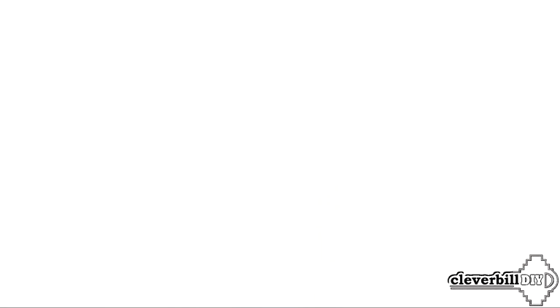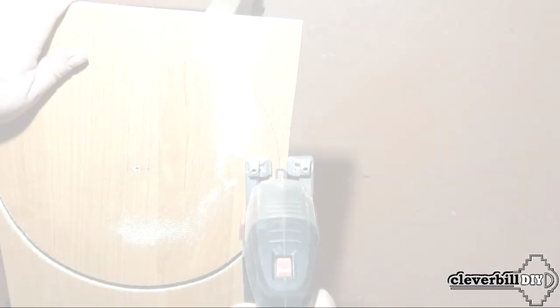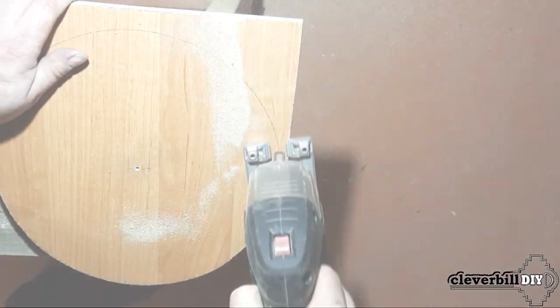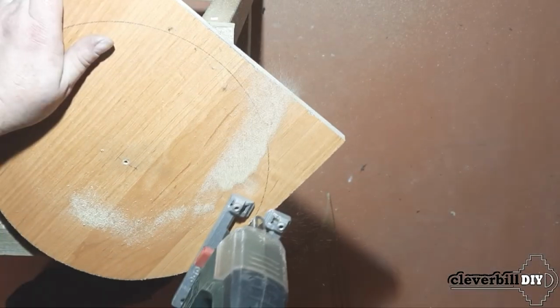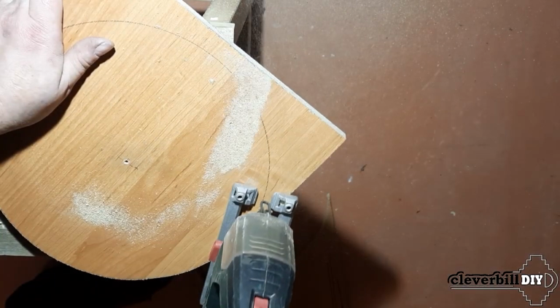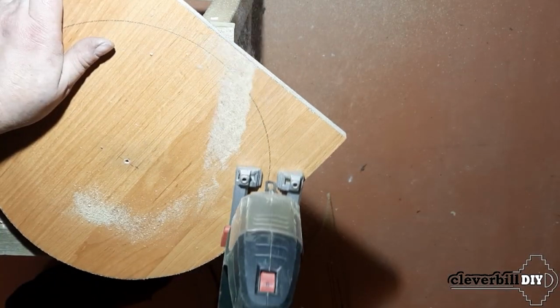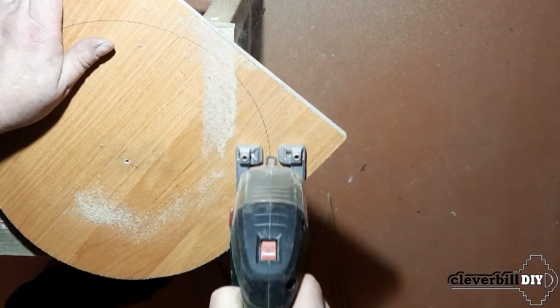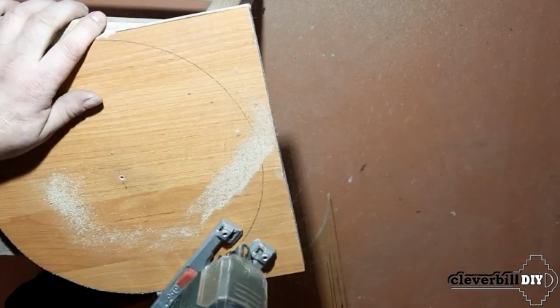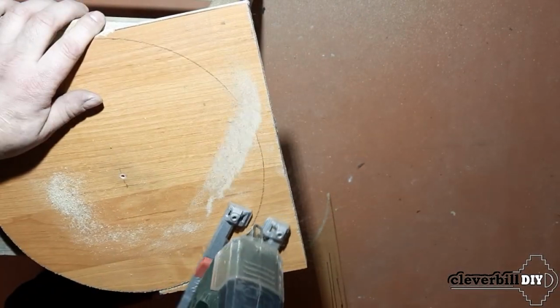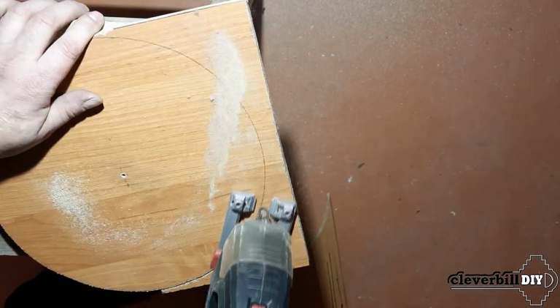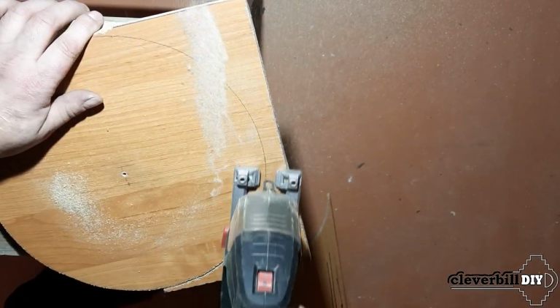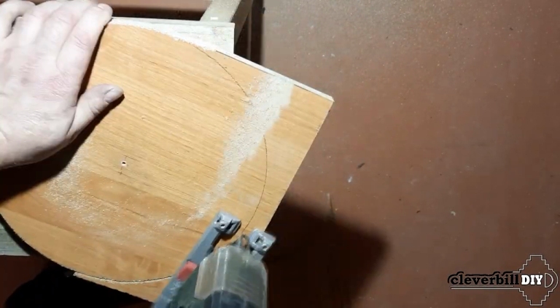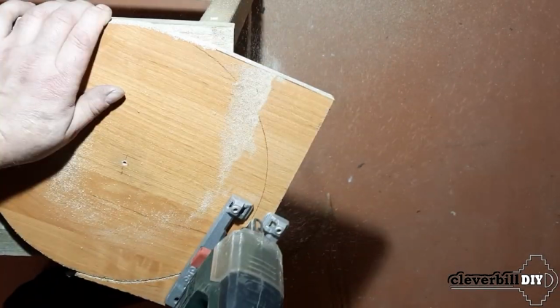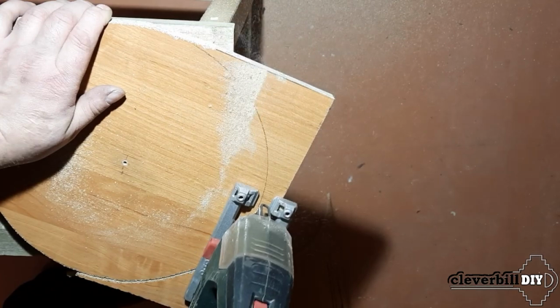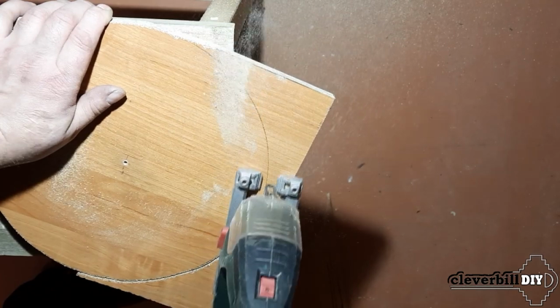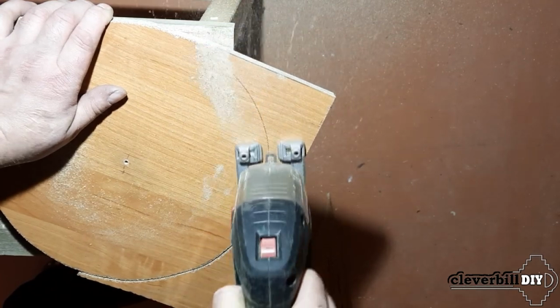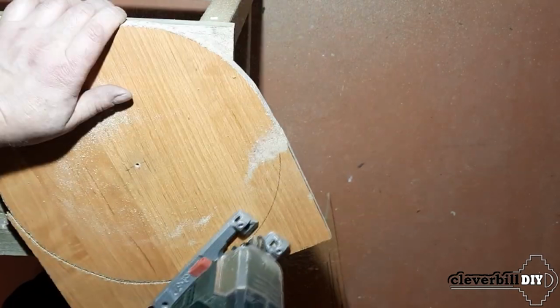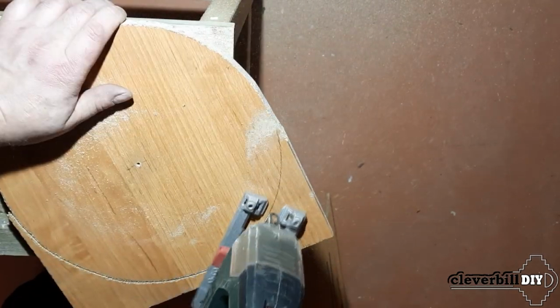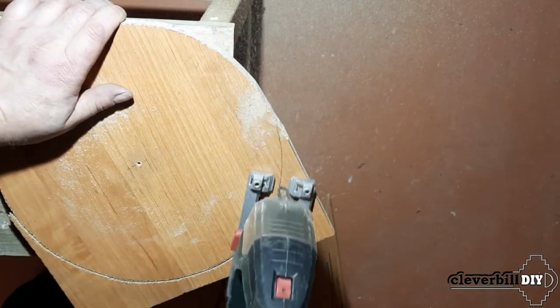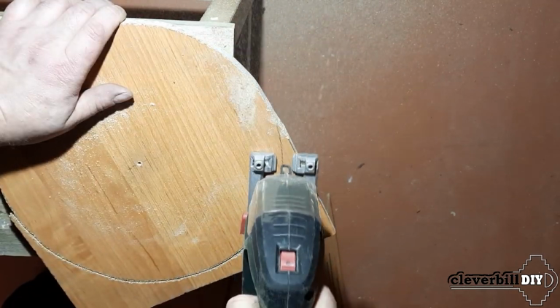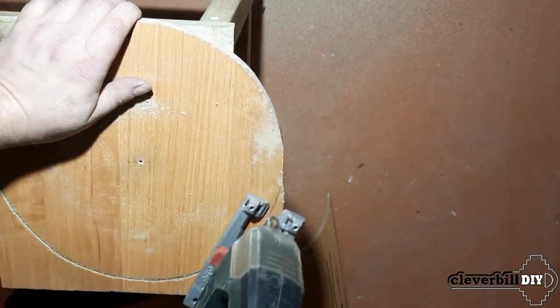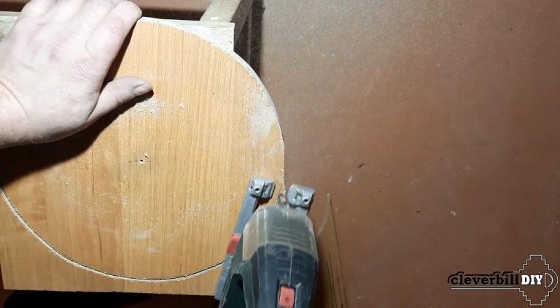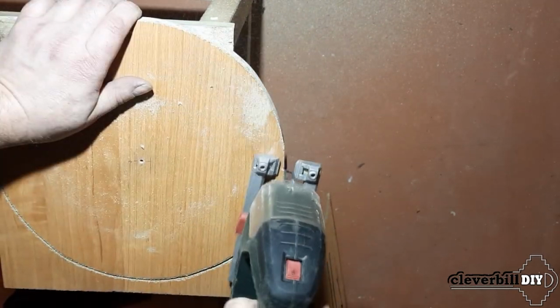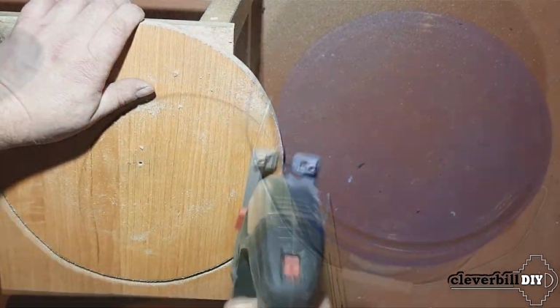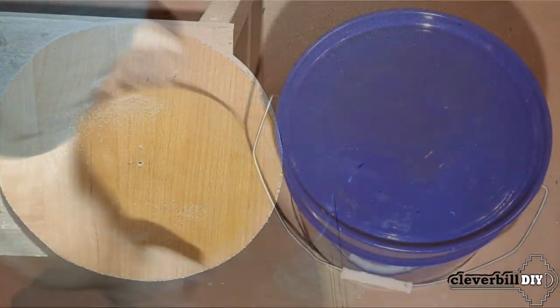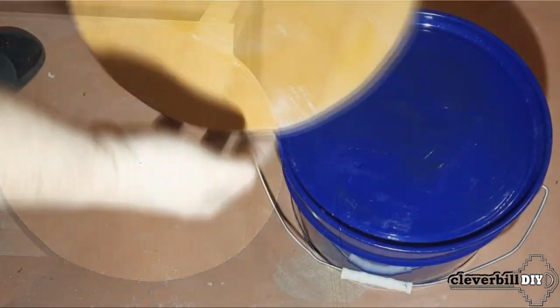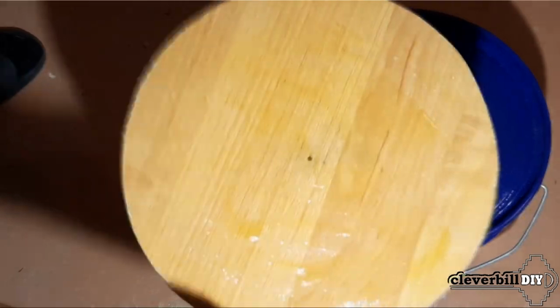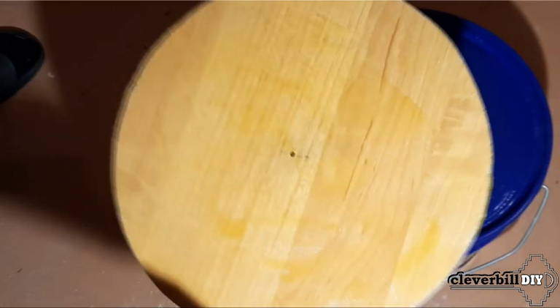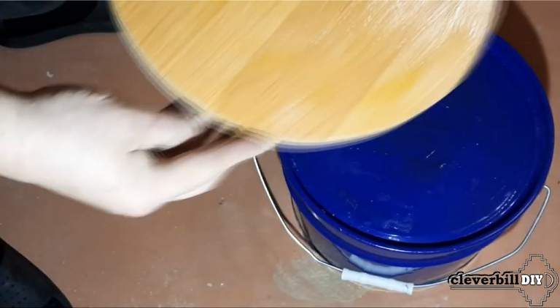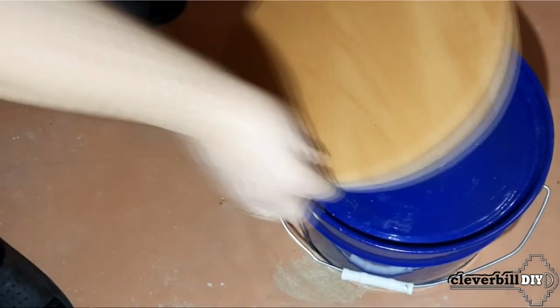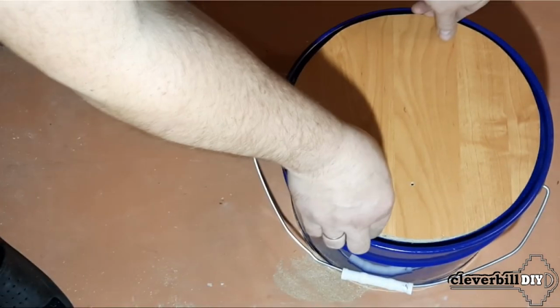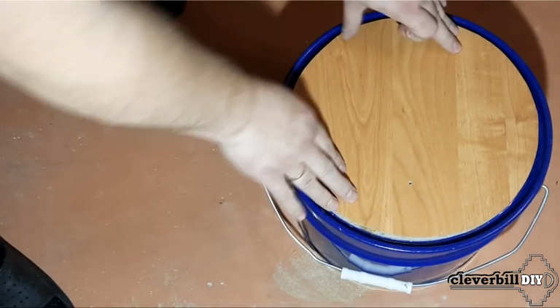The first thing I did was reinforce the bucket lid, for which I cut out a circle from 16mm chipboard equal to the inner diameter of the metal lid. After that, the cutout circle was securely glued to the outside of the lid.